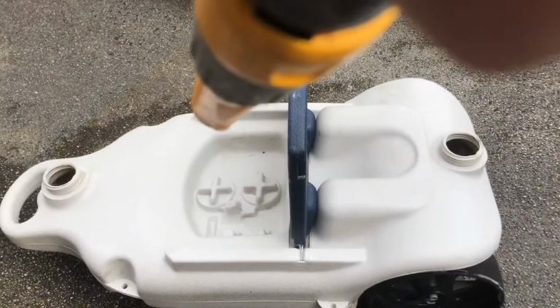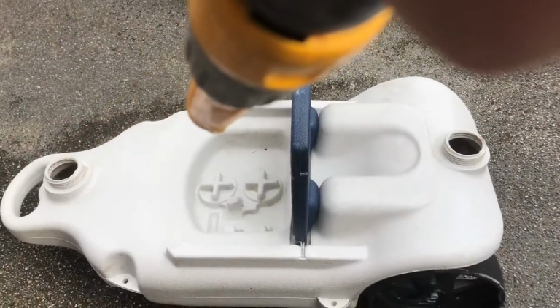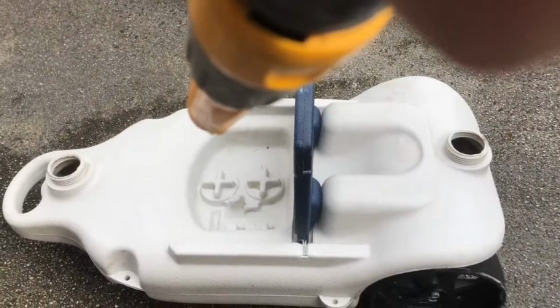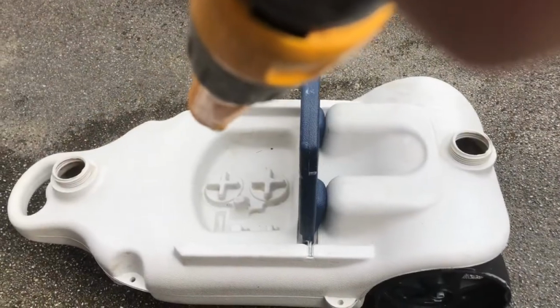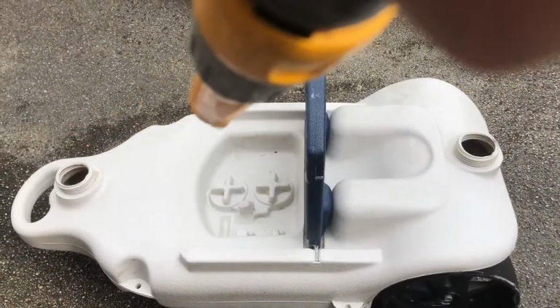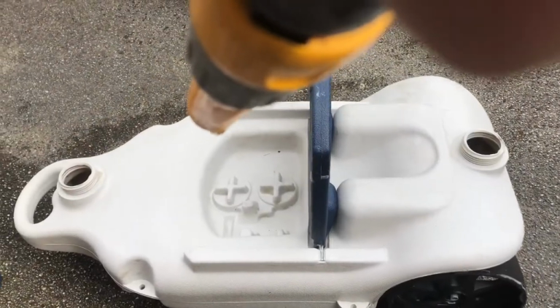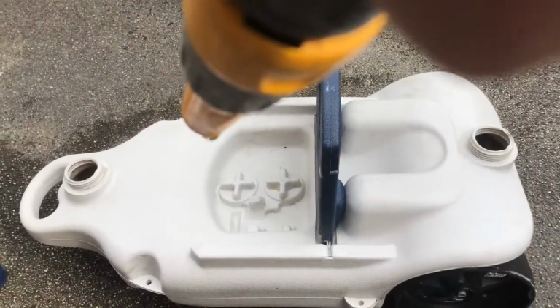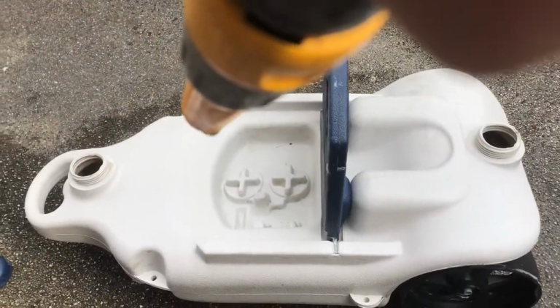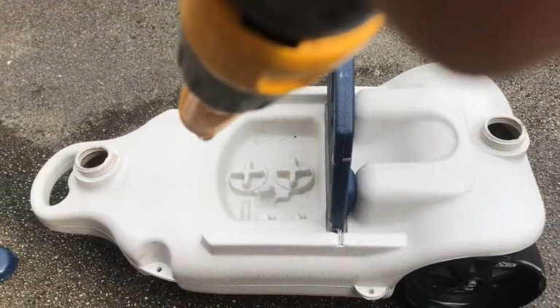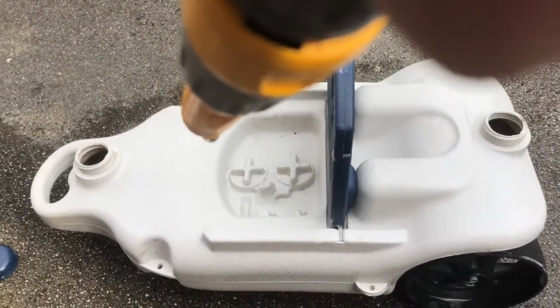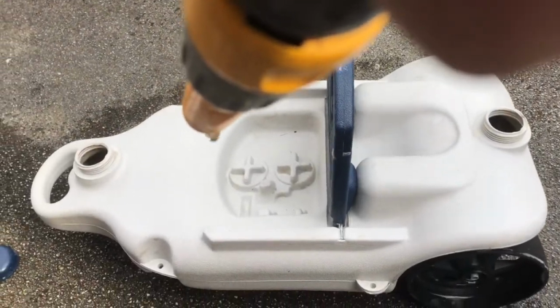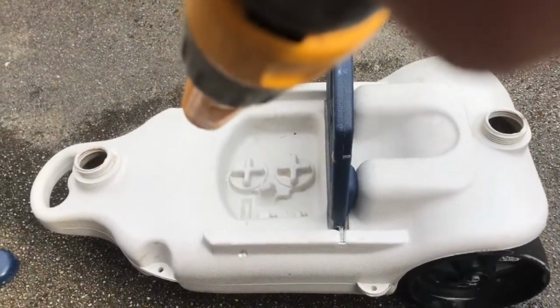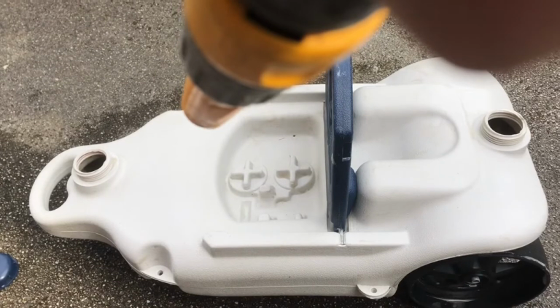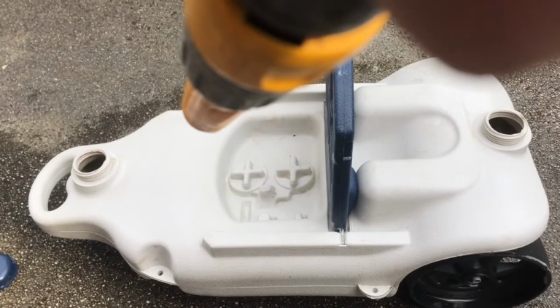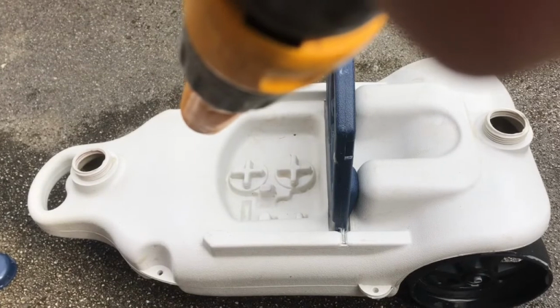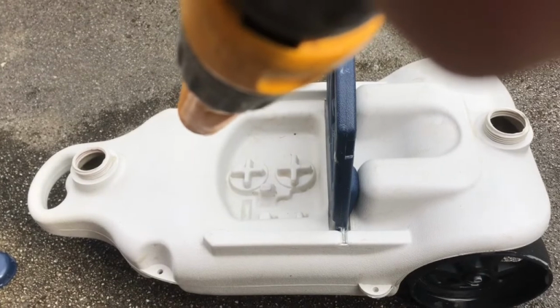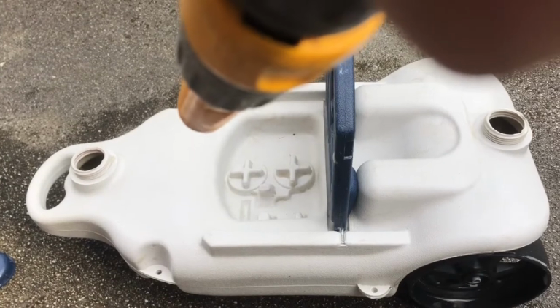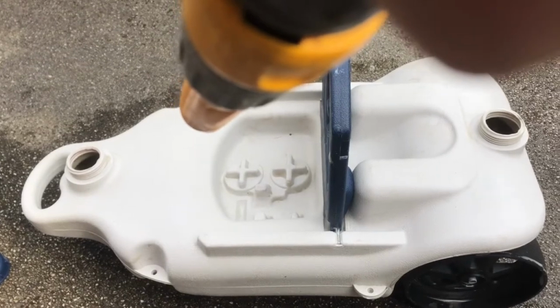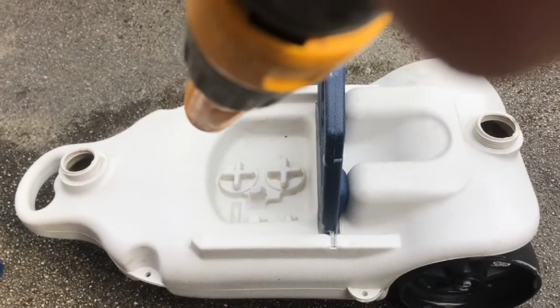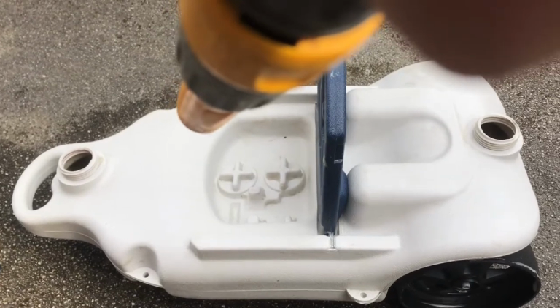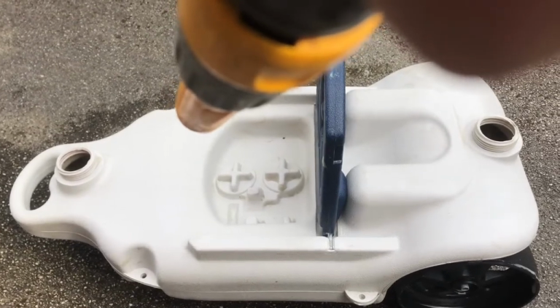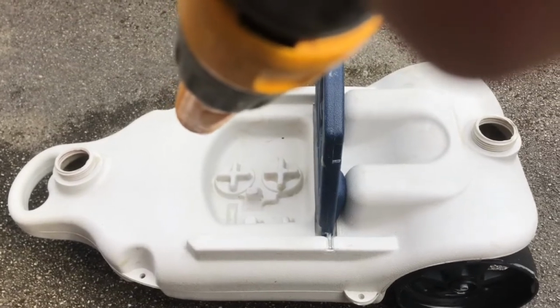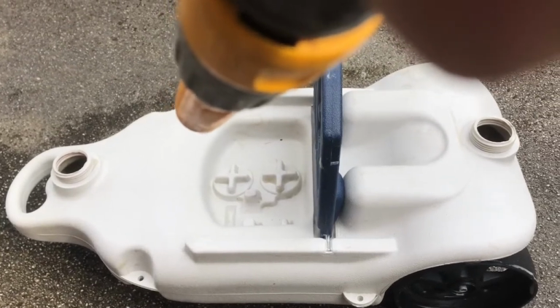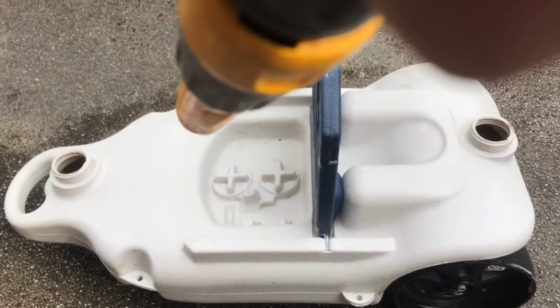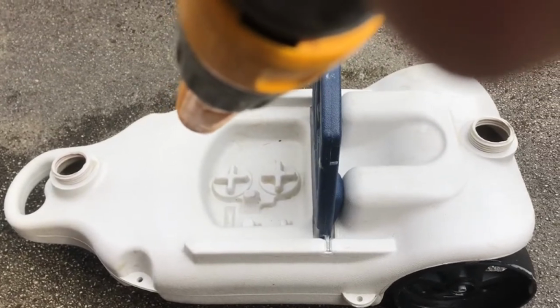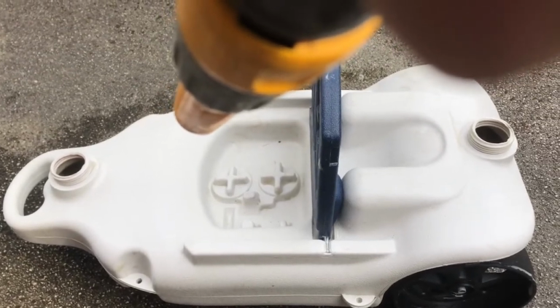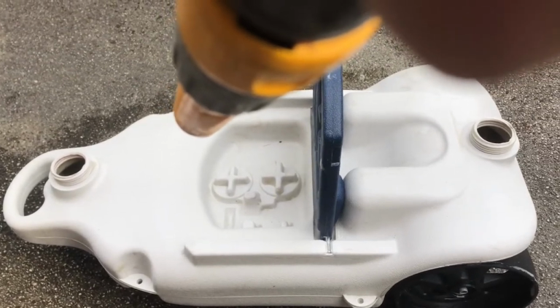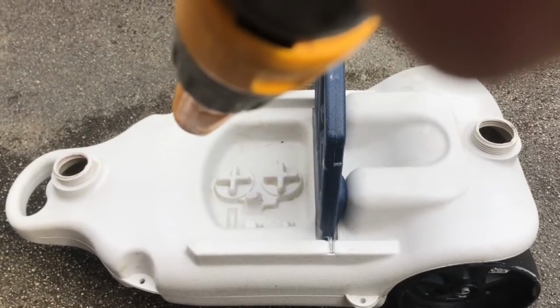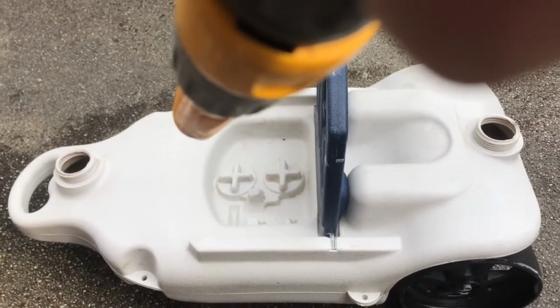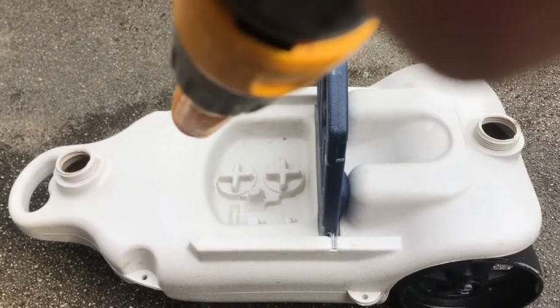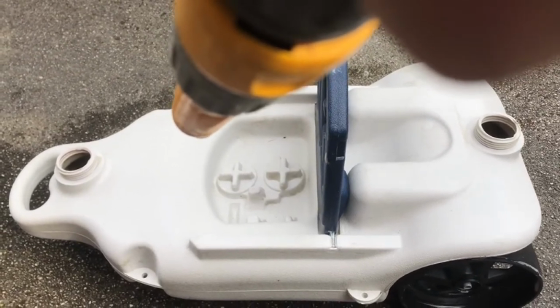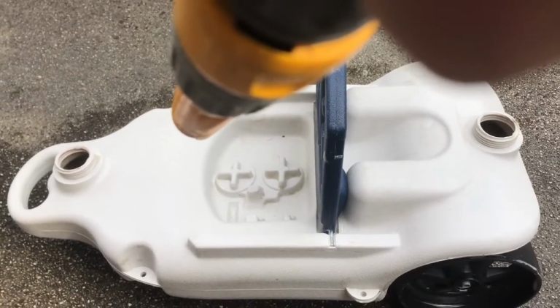We've applied the Sif all over, rubbing it in with the brush. Now we'll rinse it off and see how we are.